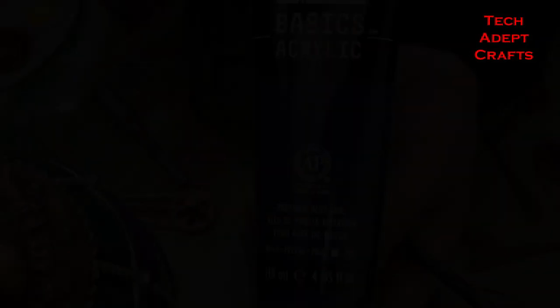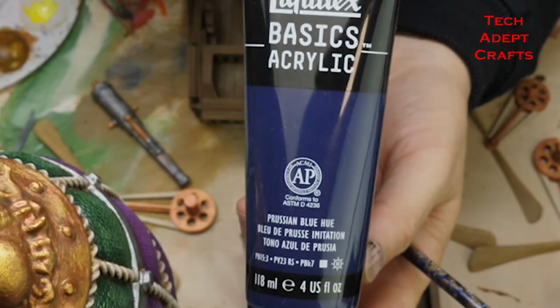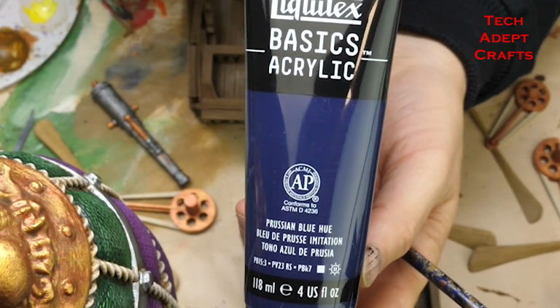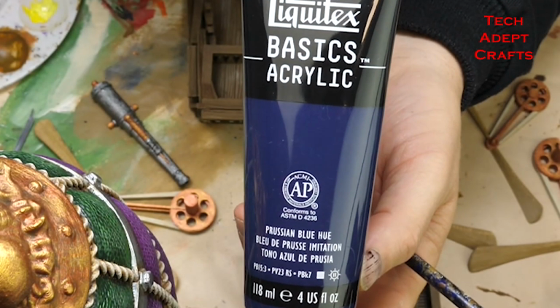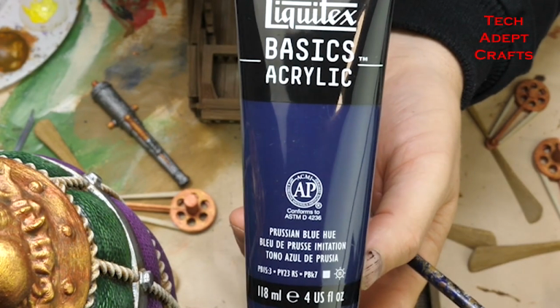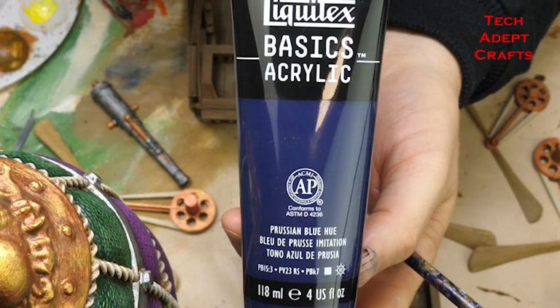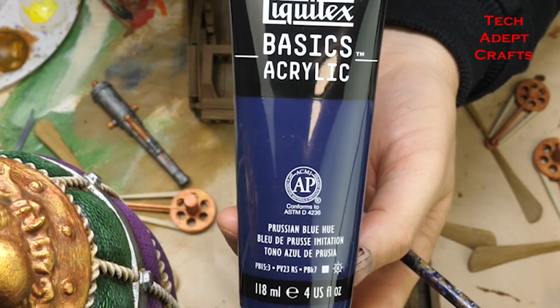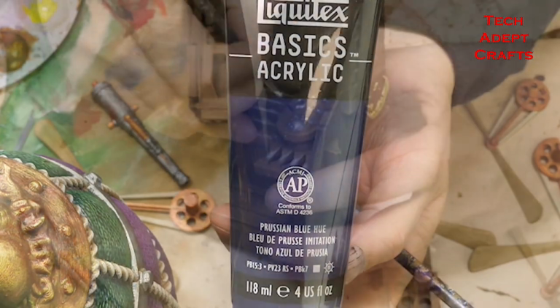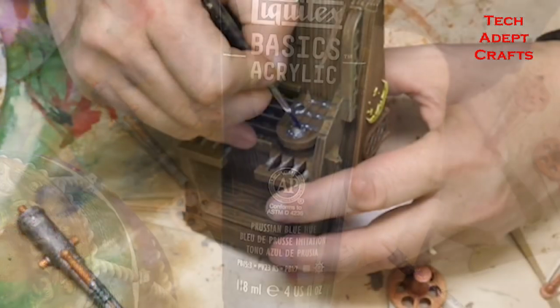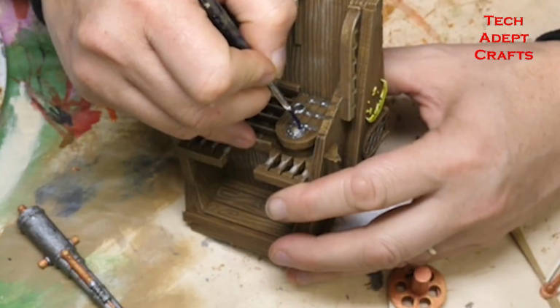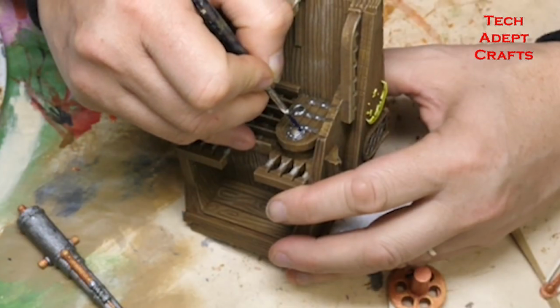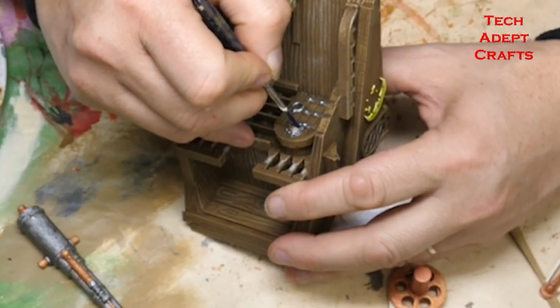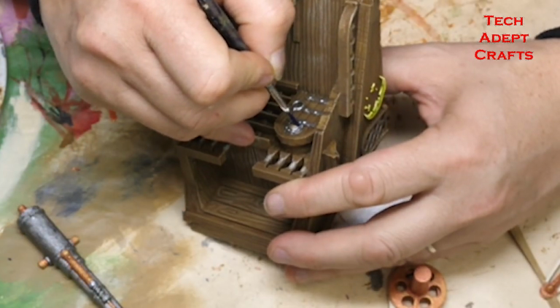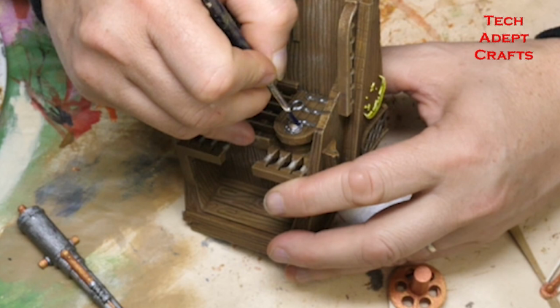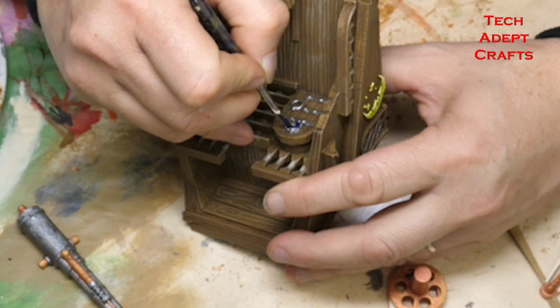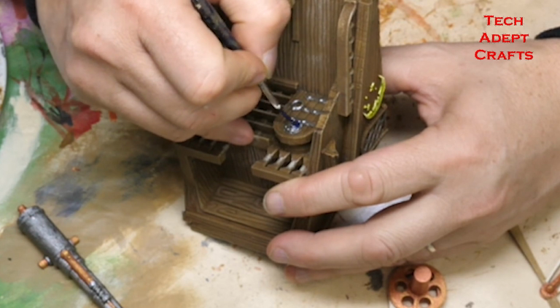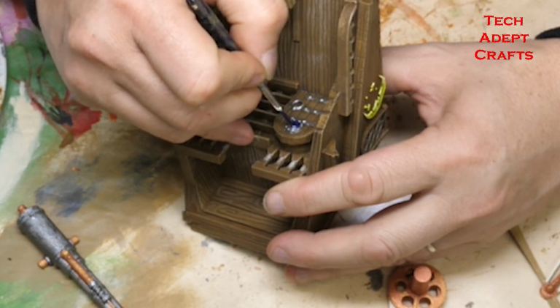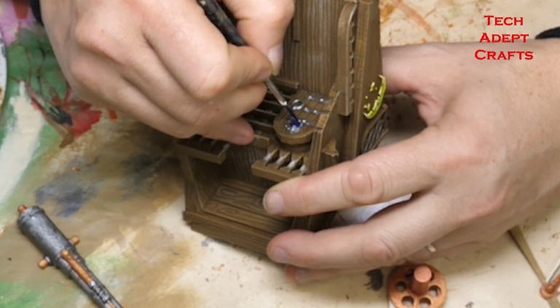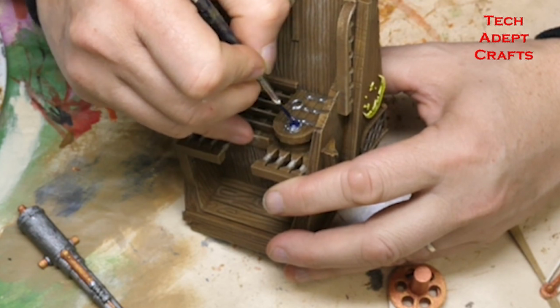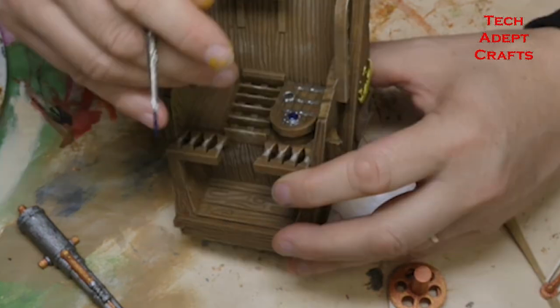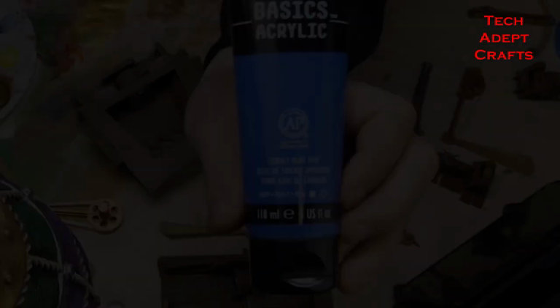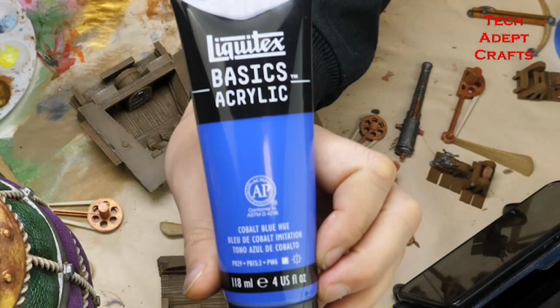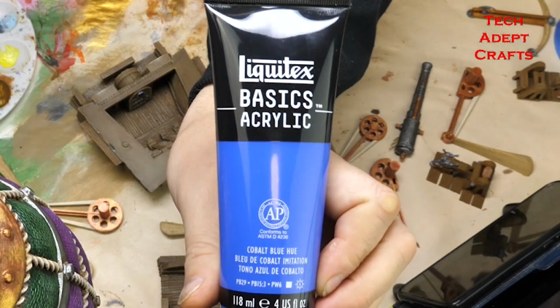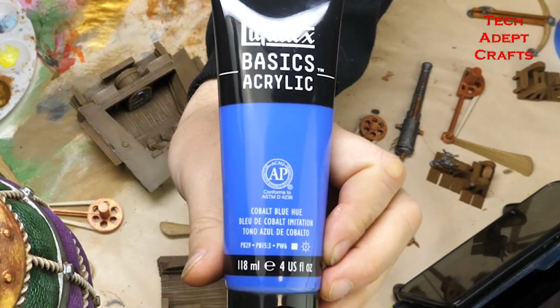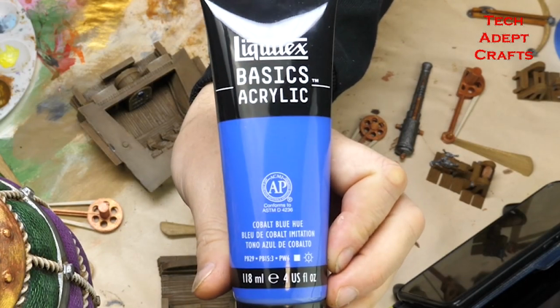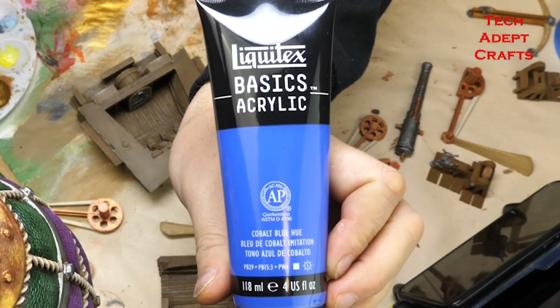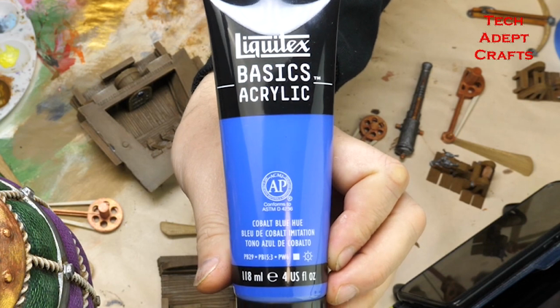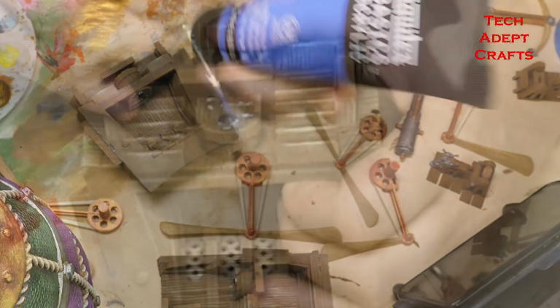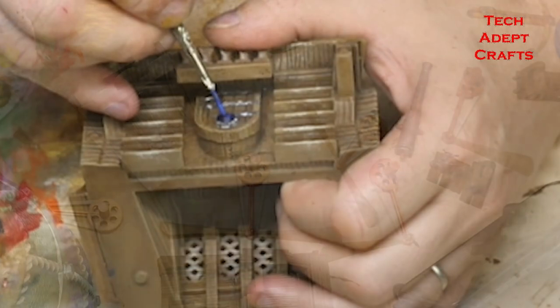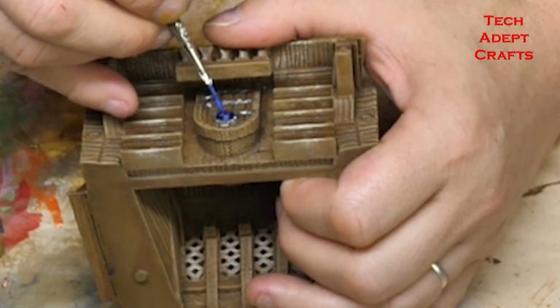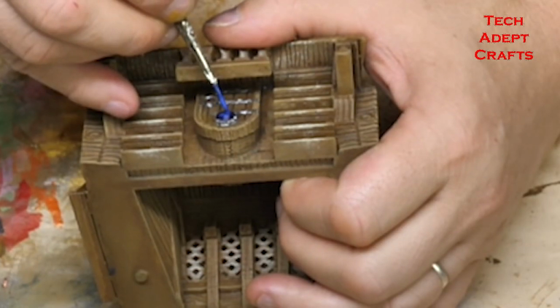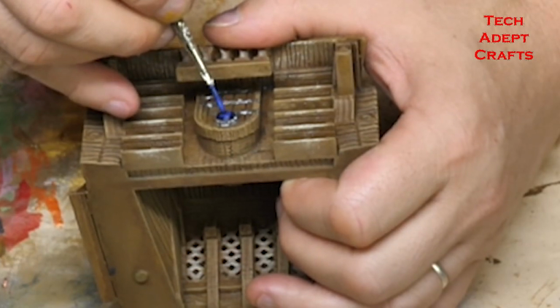For all of the windows in the doors — all of those little portals — I'm using Prussian Blue Hue and then working that up with lighter shades of blue, such as cobalt blue and then a blue mist.